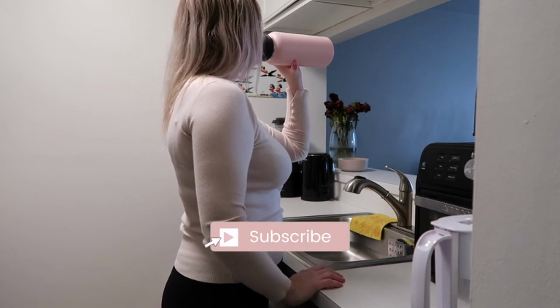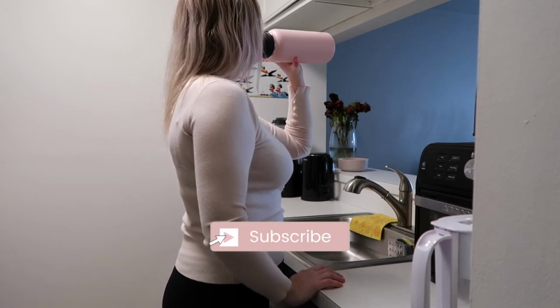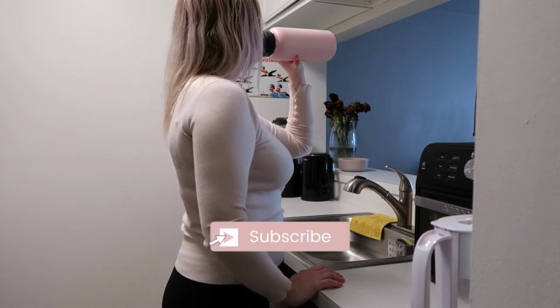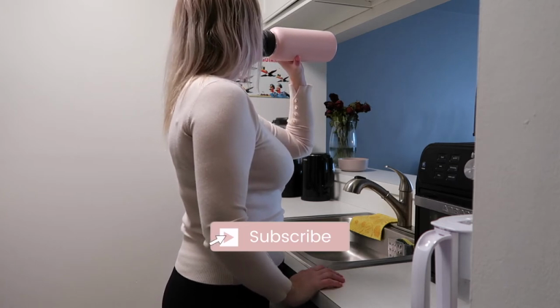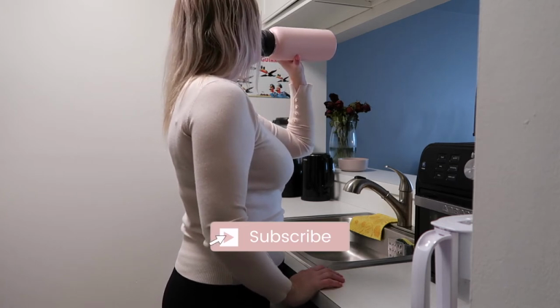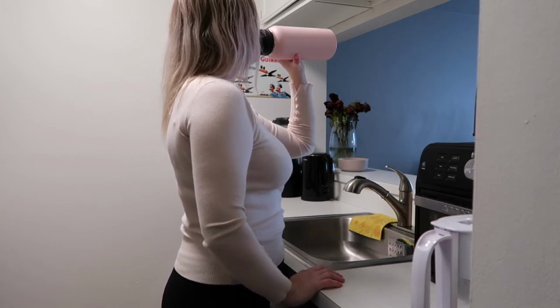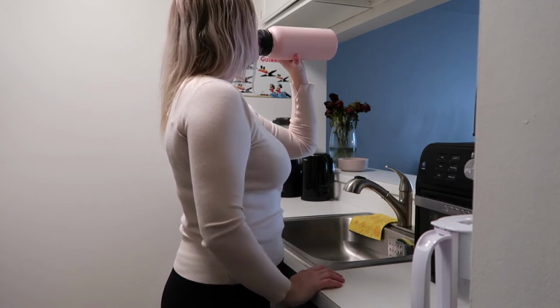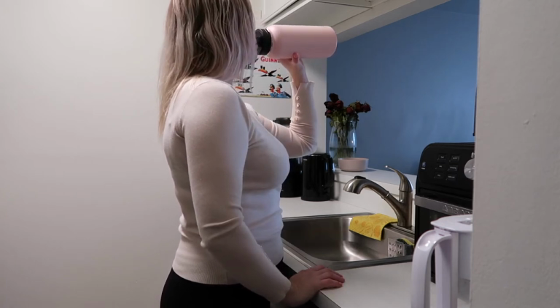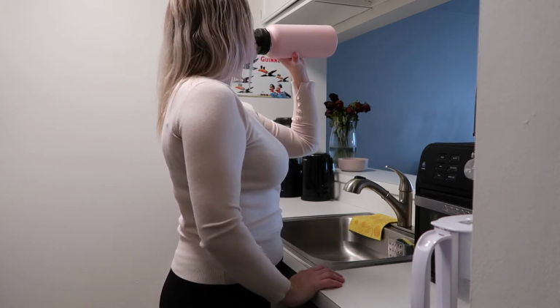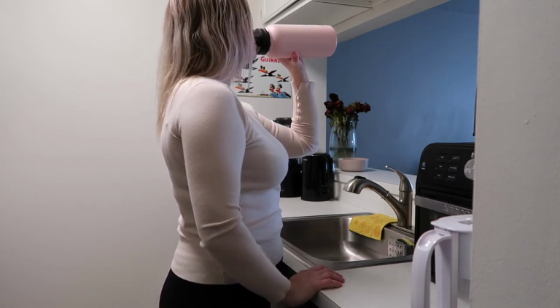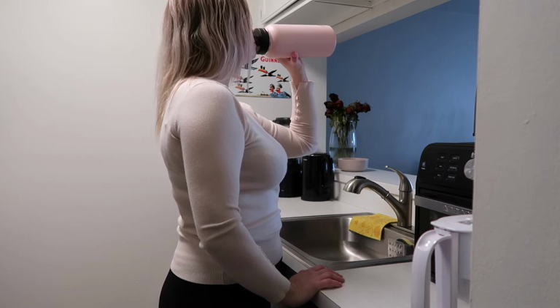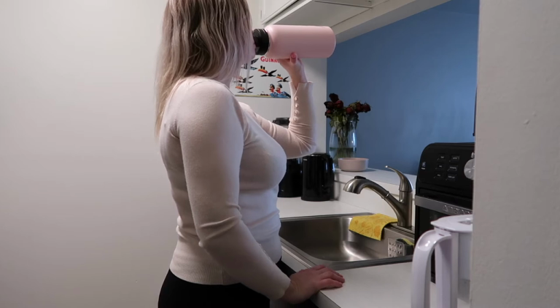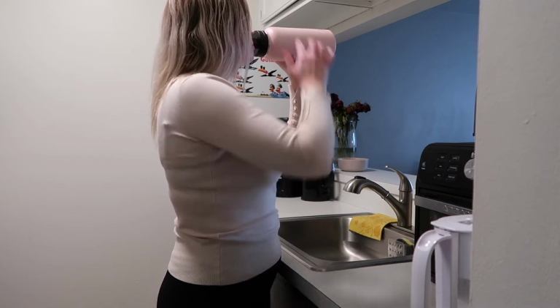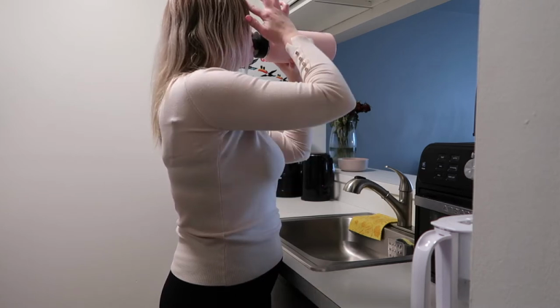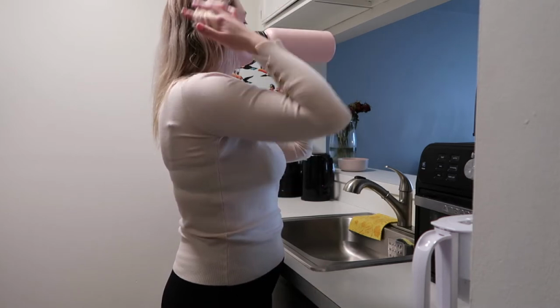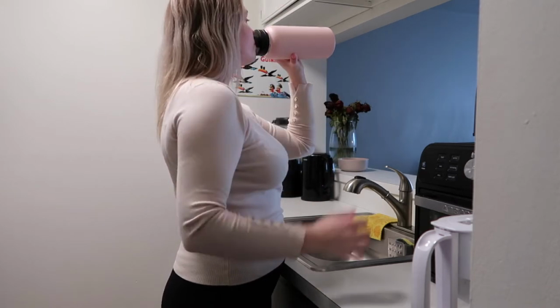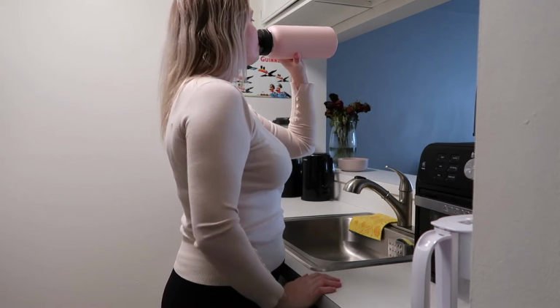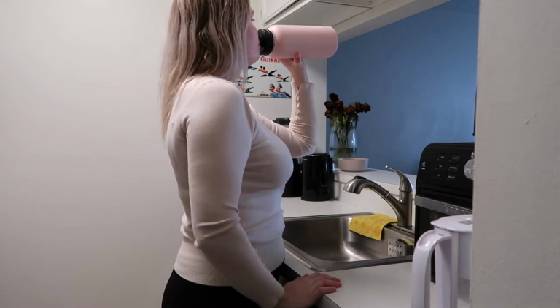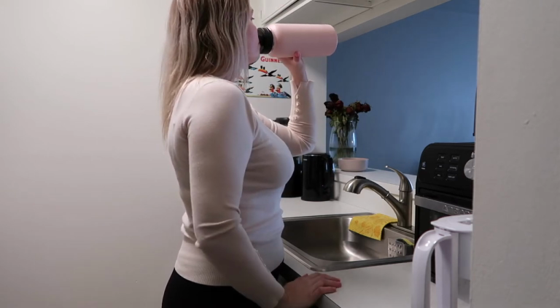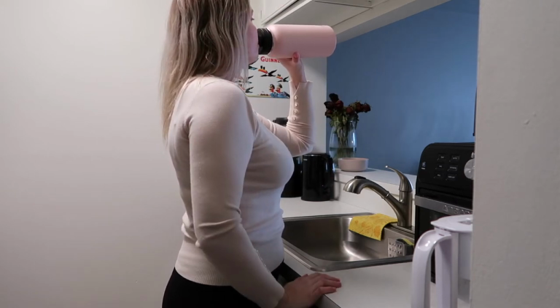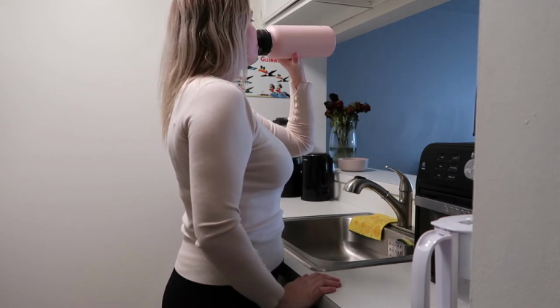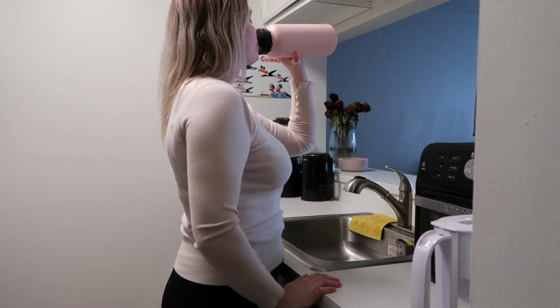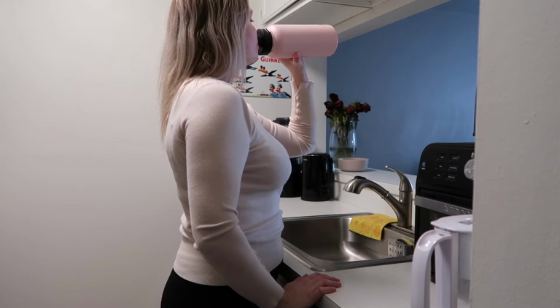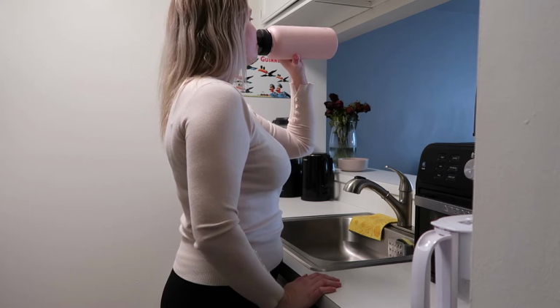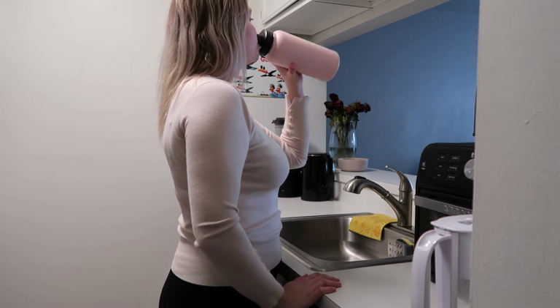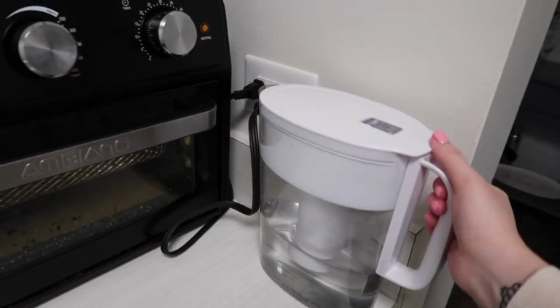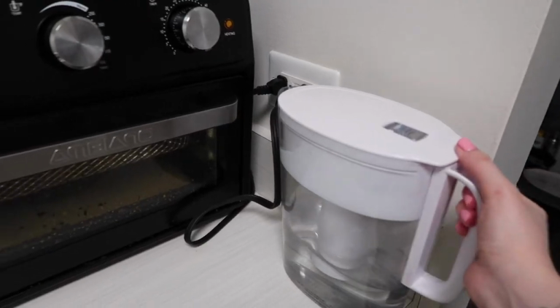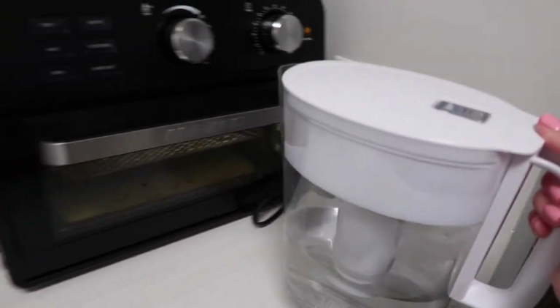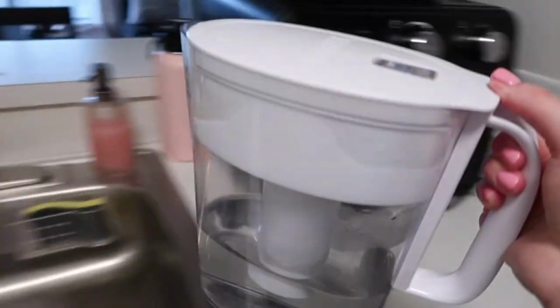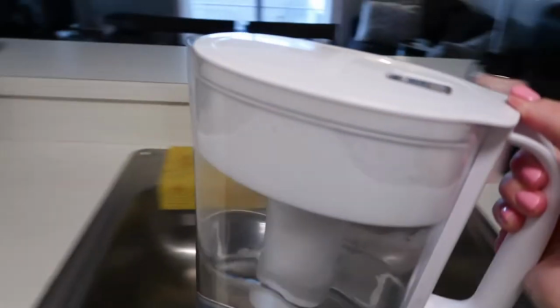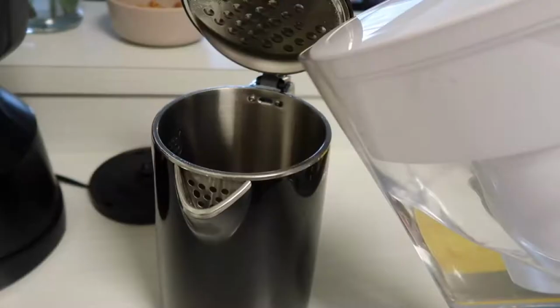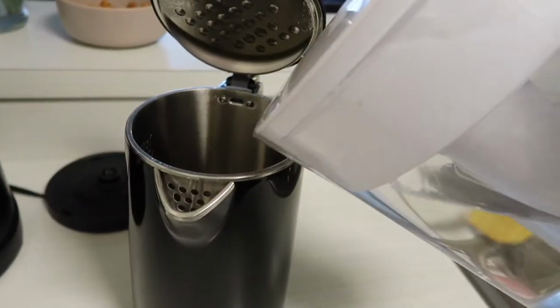I start my morning with drinking some water because I'm always really thirsty in the morning. This water bottle is pretty big and can fit one liter, so I refill it a few times throughout the day to make sure that I drink enough water.